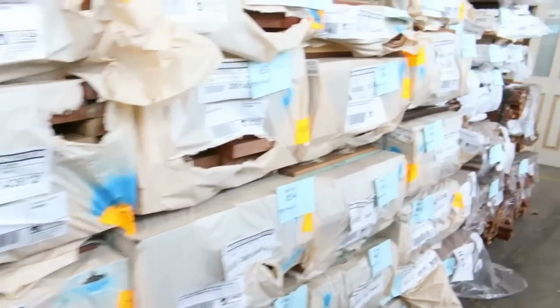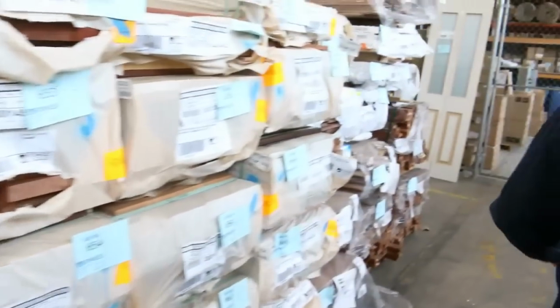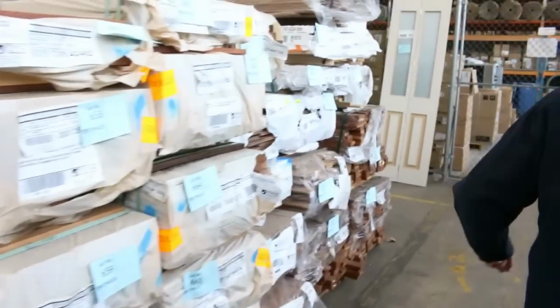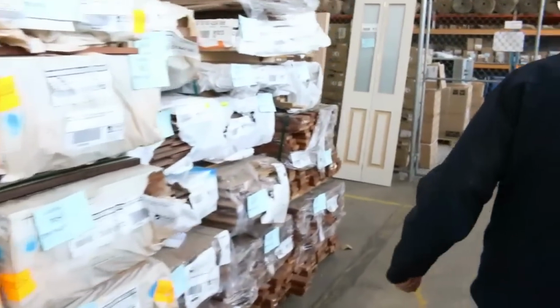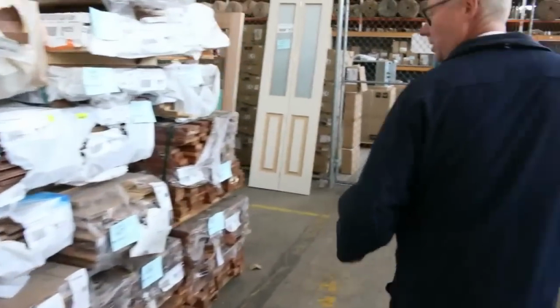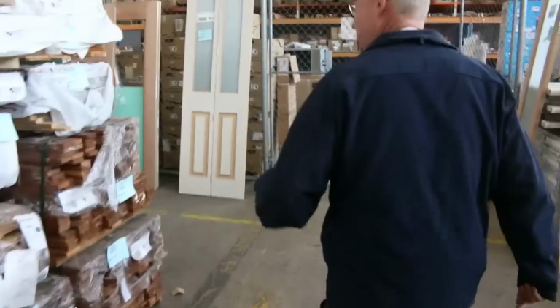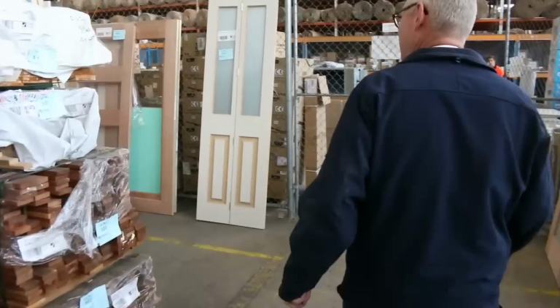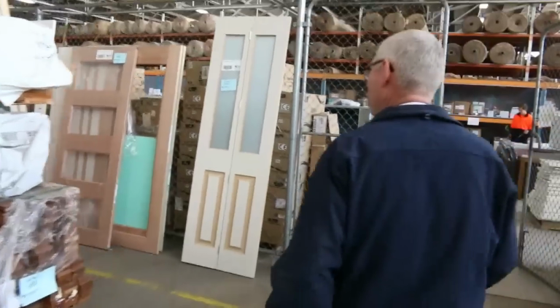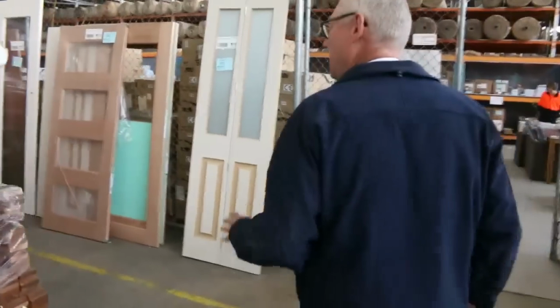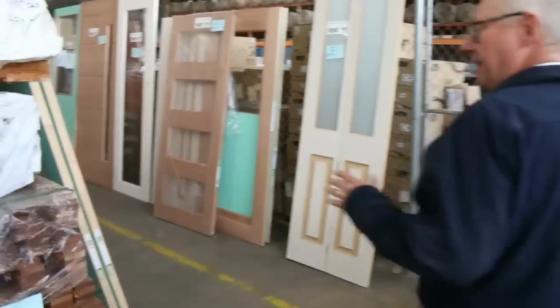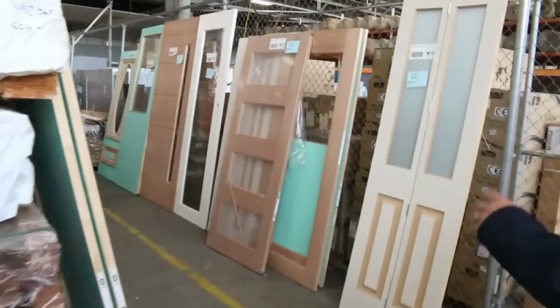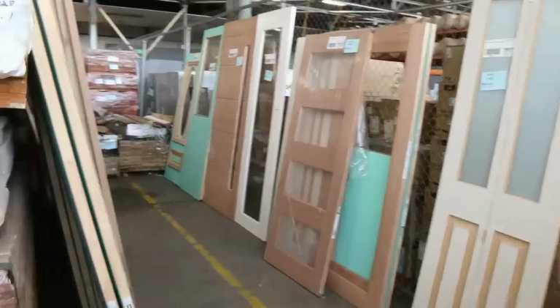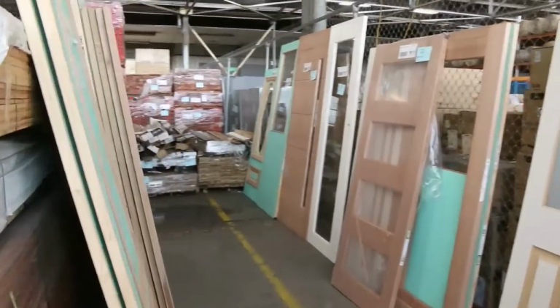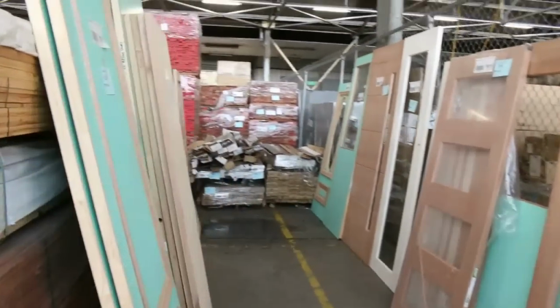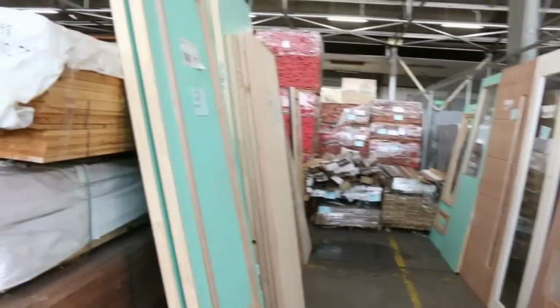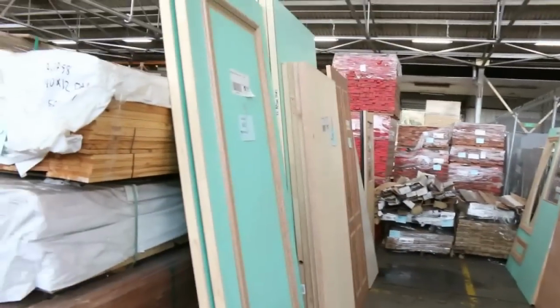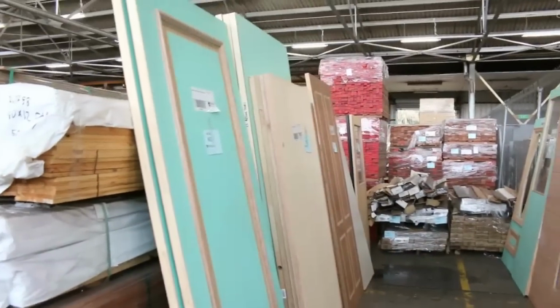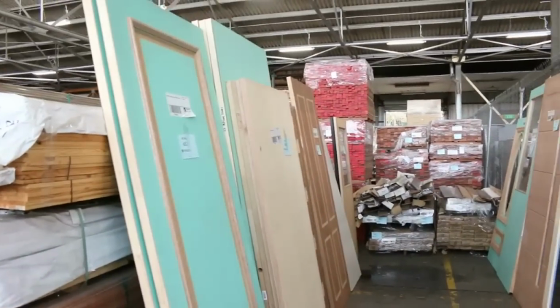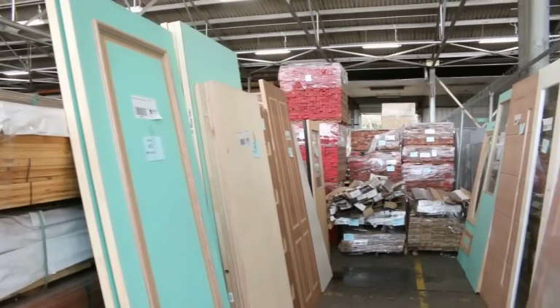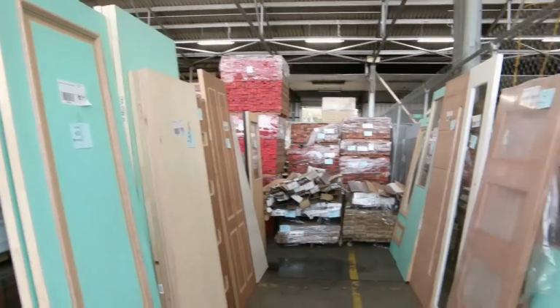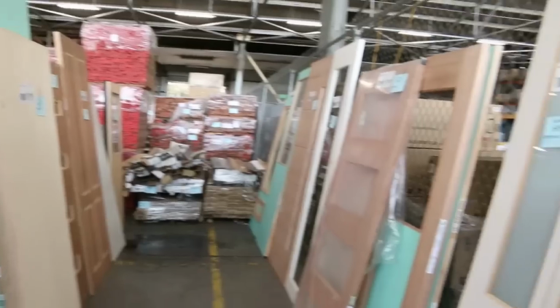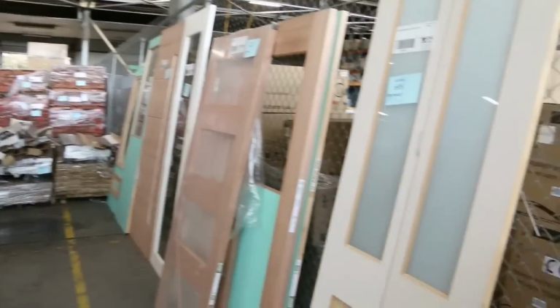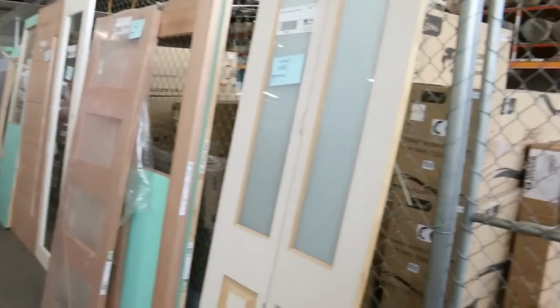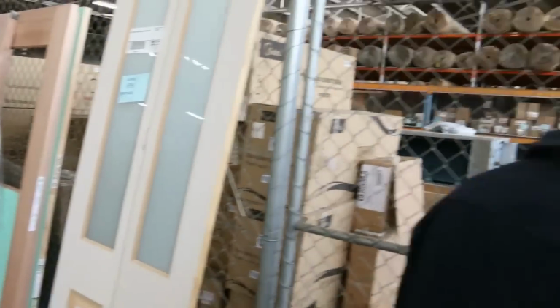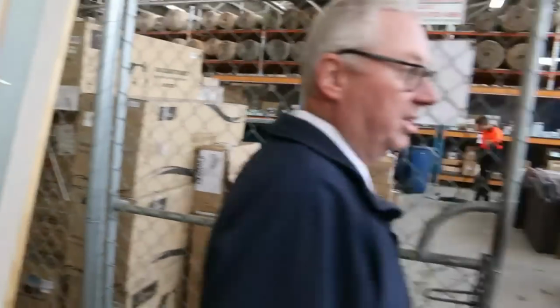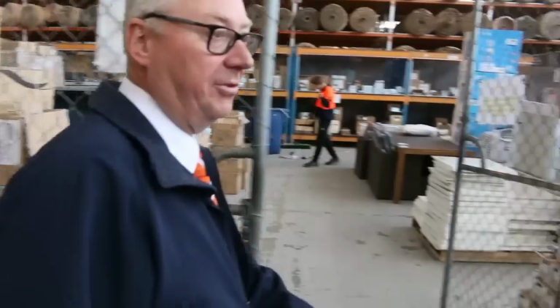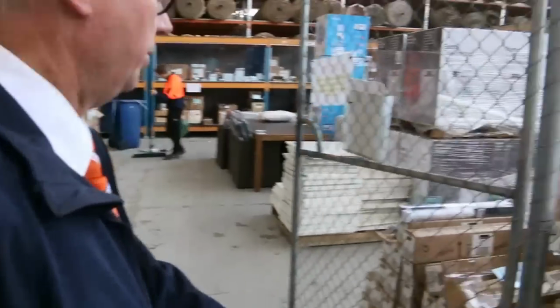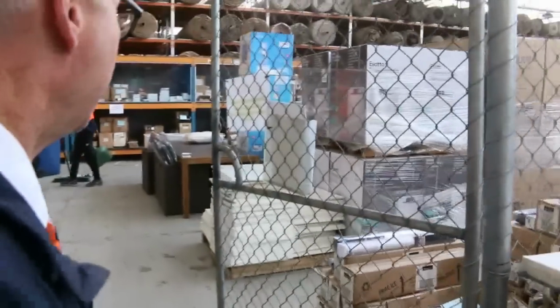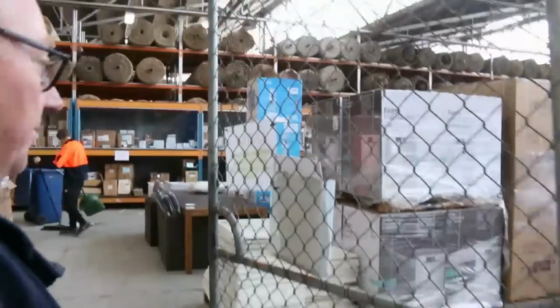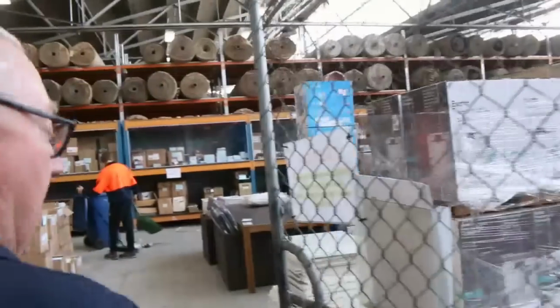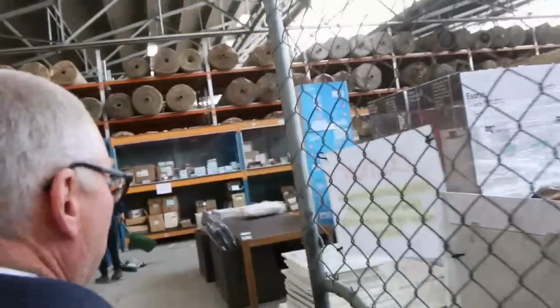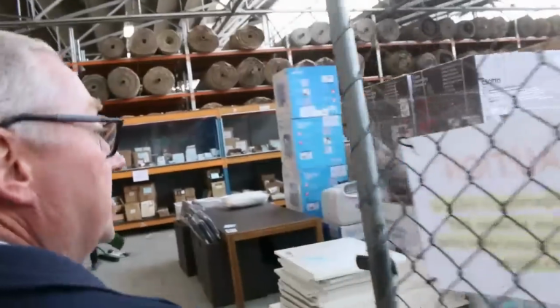So great looking timber auction for you this week — an absolutely sensational one. And as usual we finish off with a whole heap of clearance doors. Fantastic timber auction for you. Let's go for a quick preview now of the other two auctions.